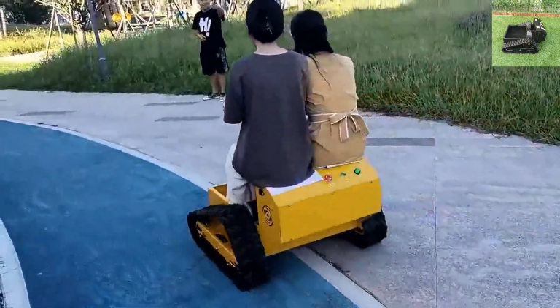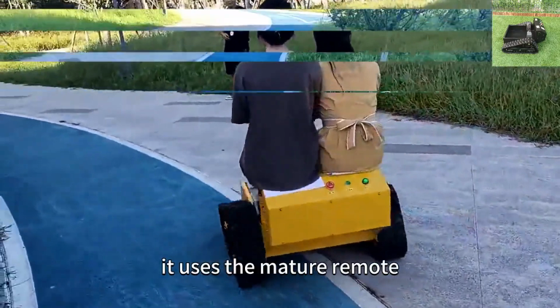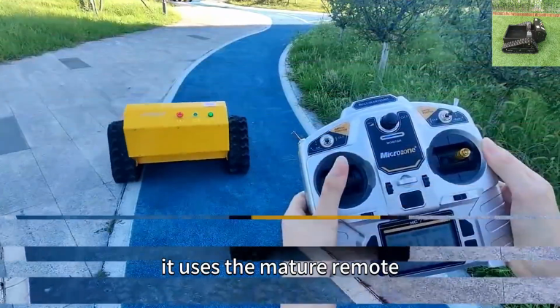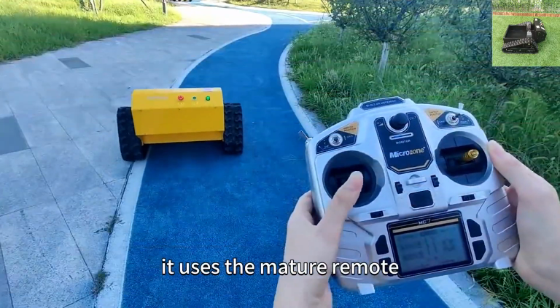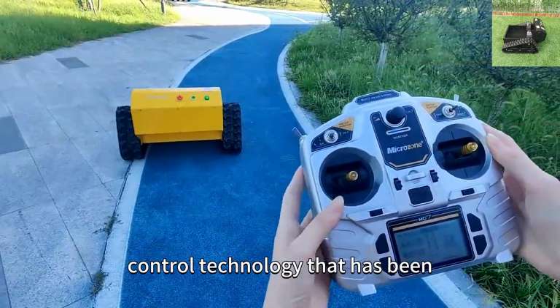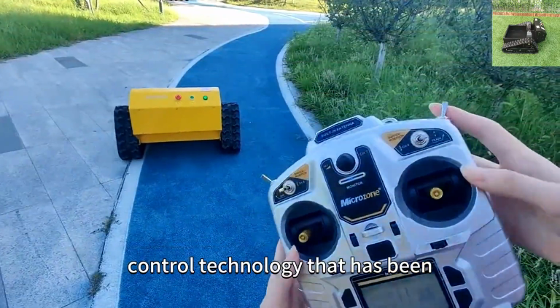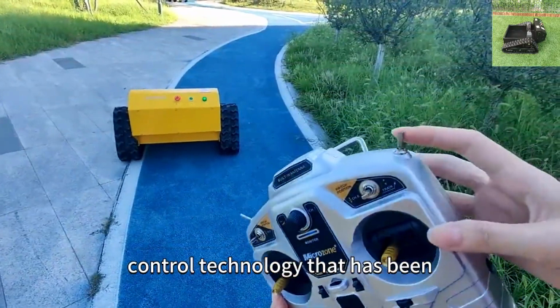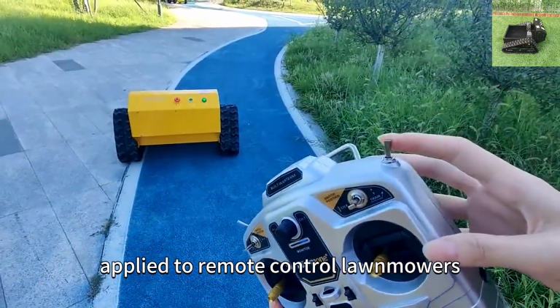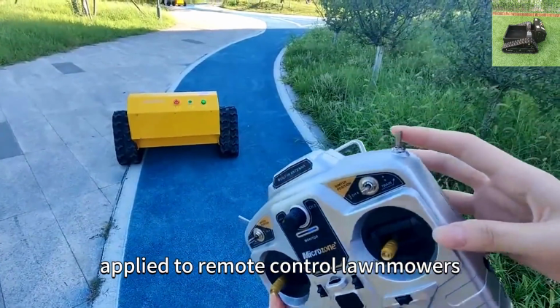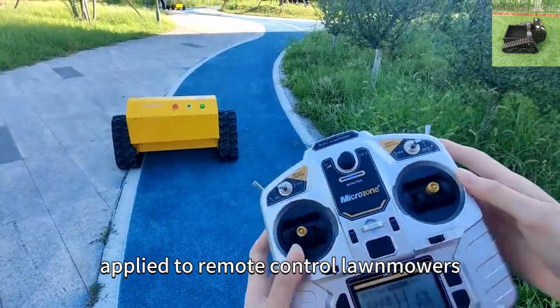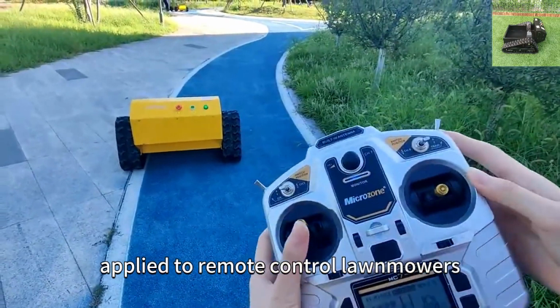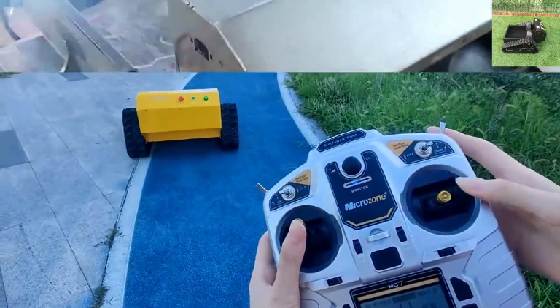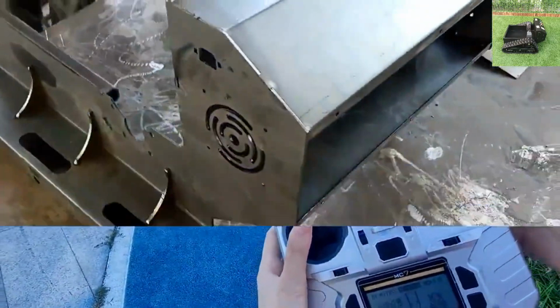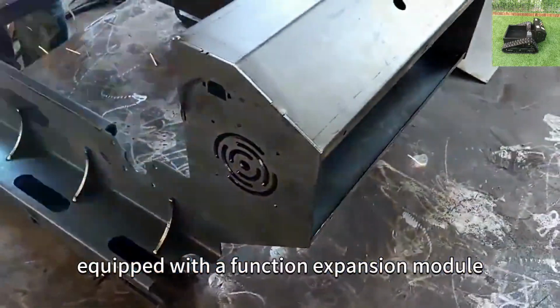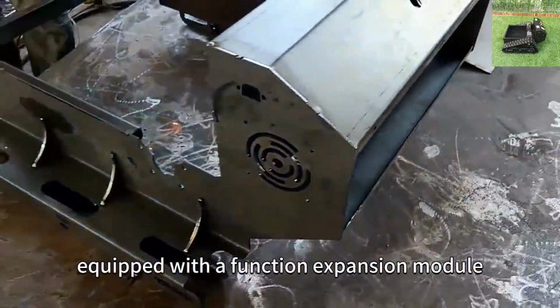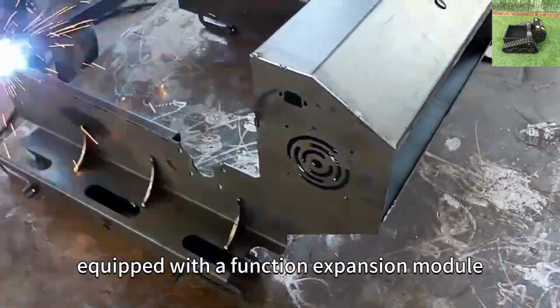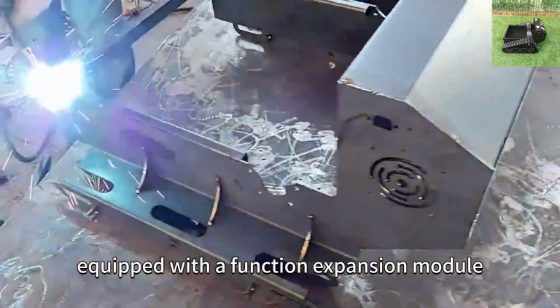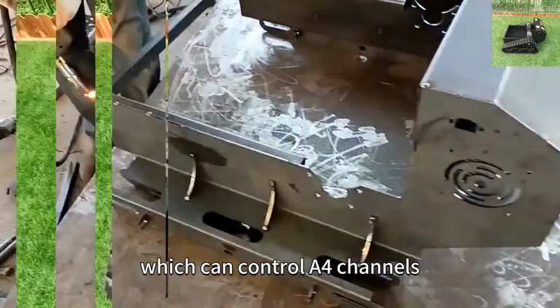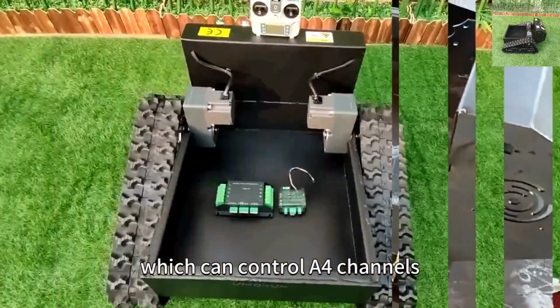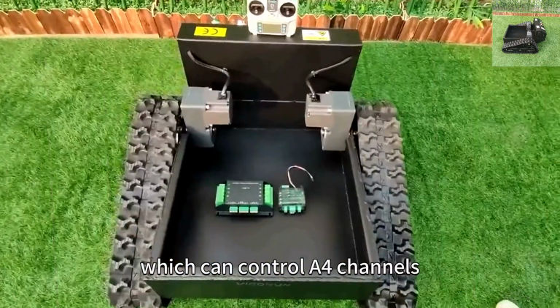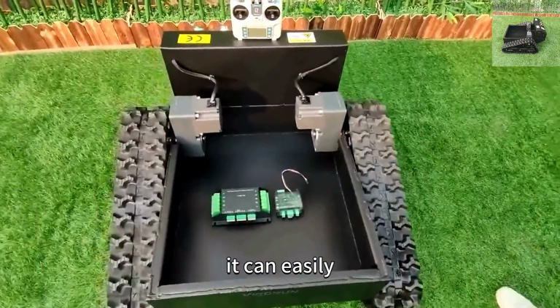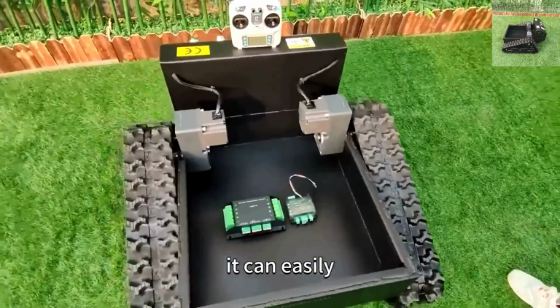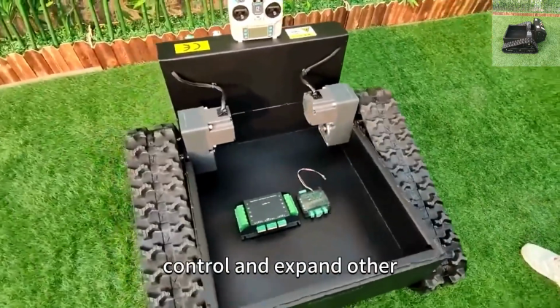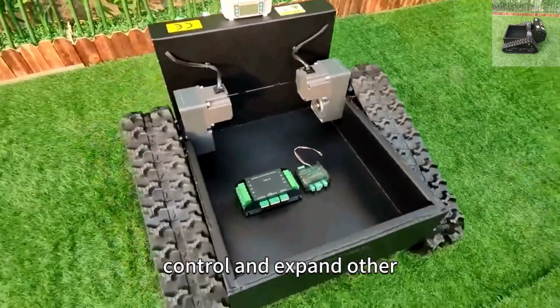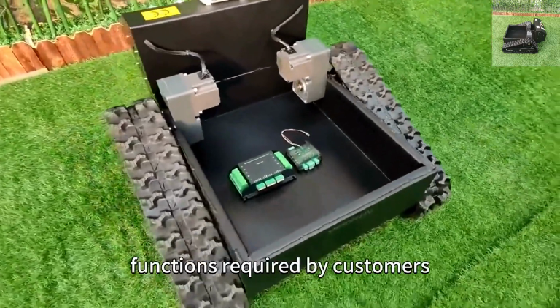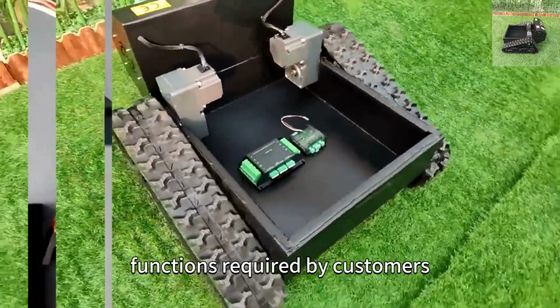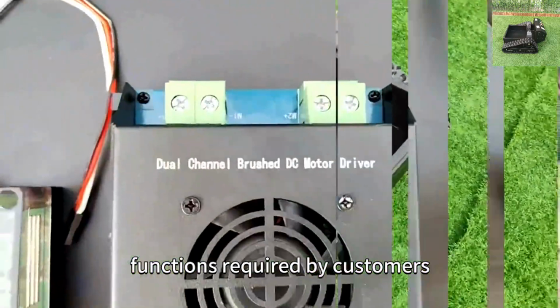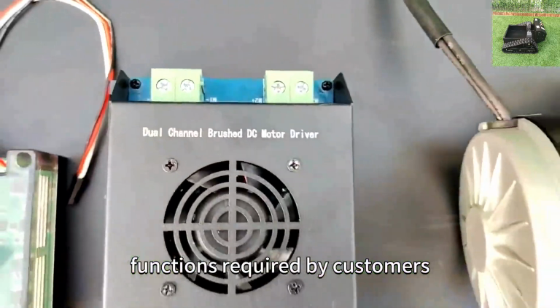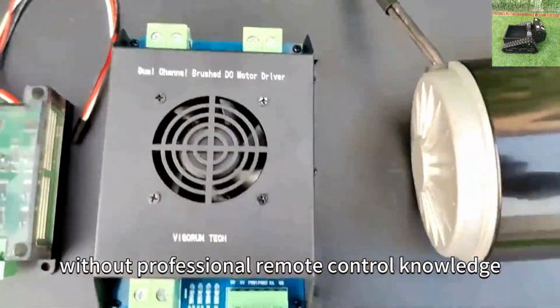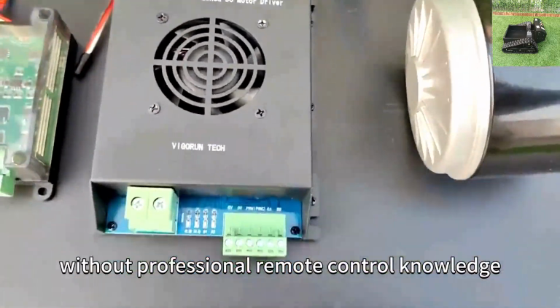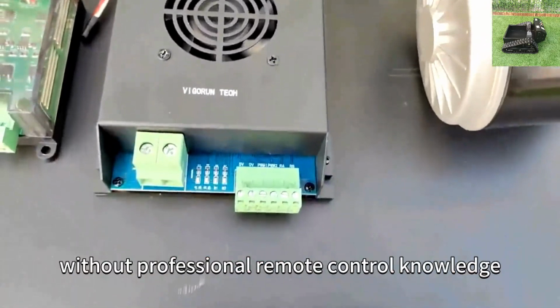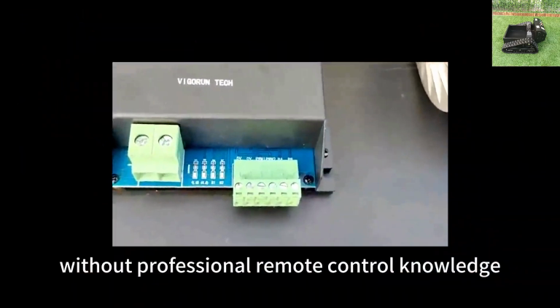It uses the mature remote control technology that has been applied to remote control lawnmowers. Equipped with a function expansion module which can control four channels, it can easily control and expand other functions required by customers without professional remote control knowledge.